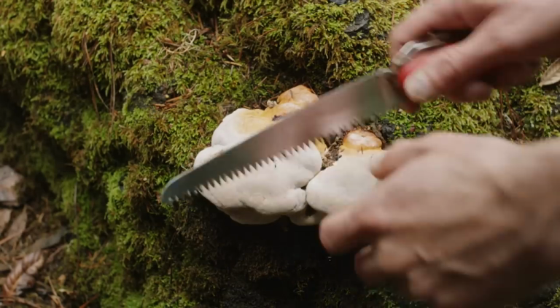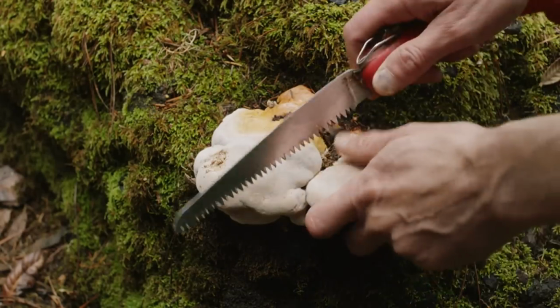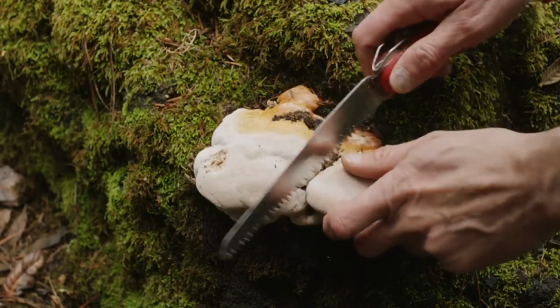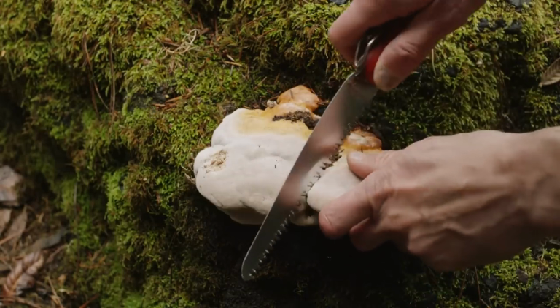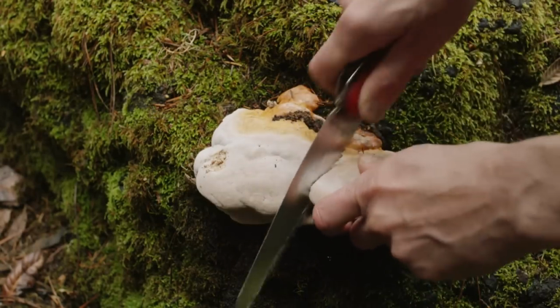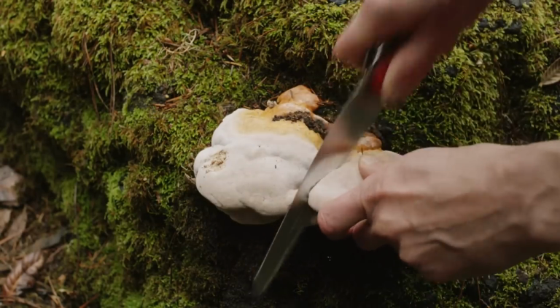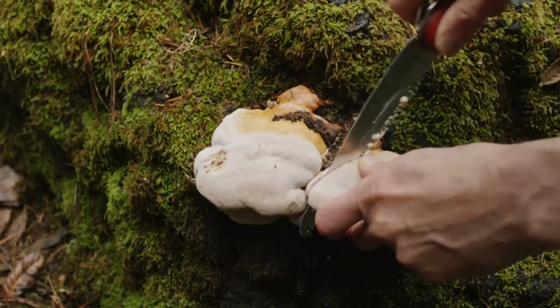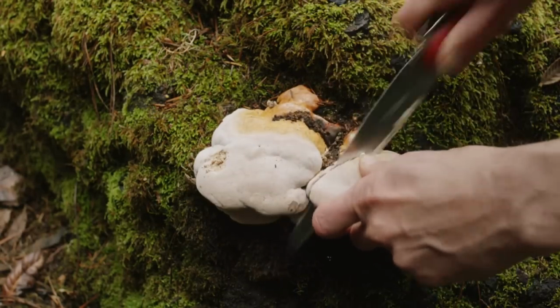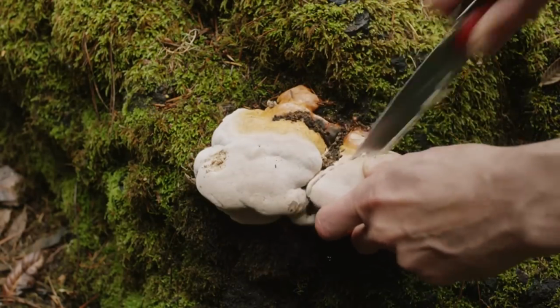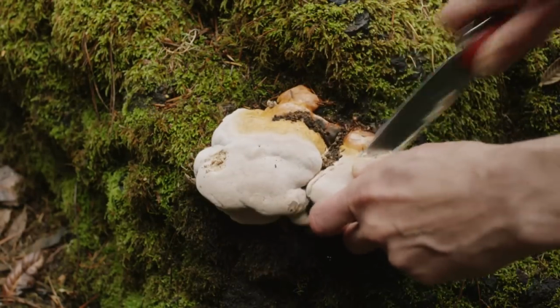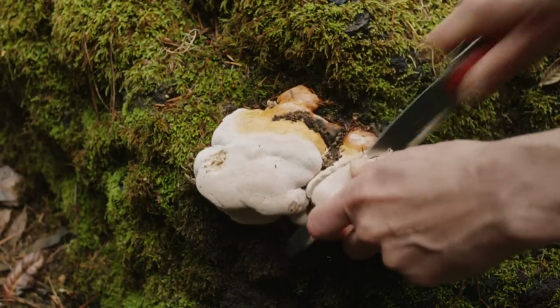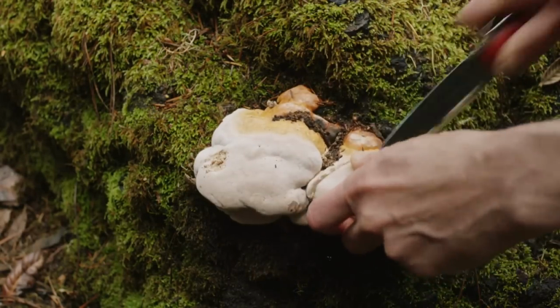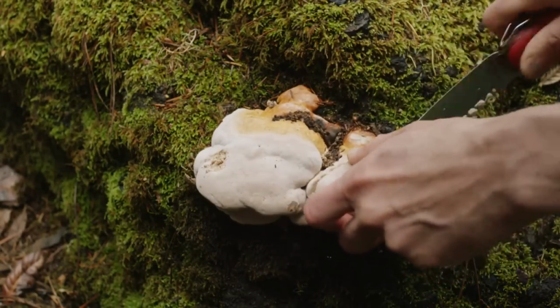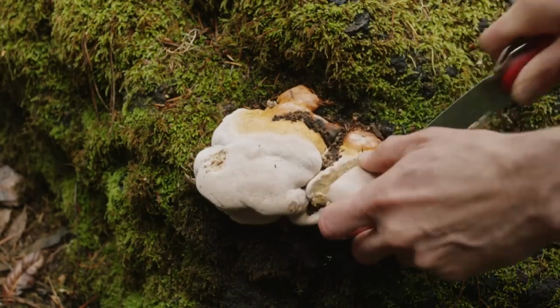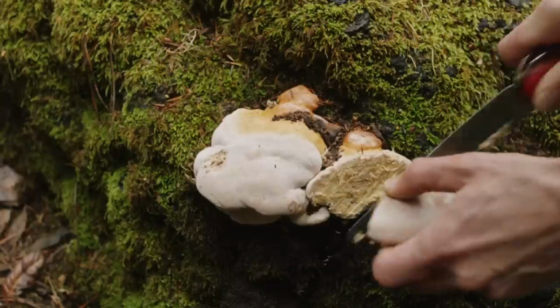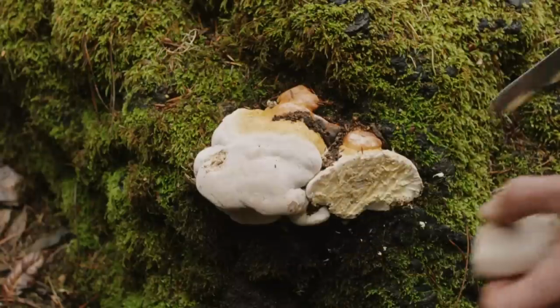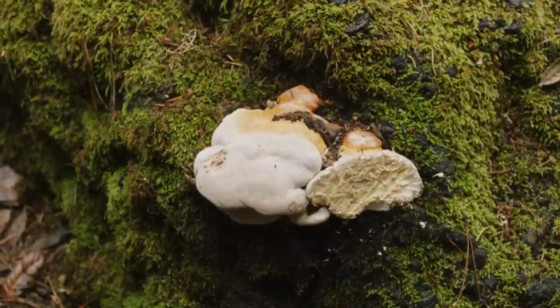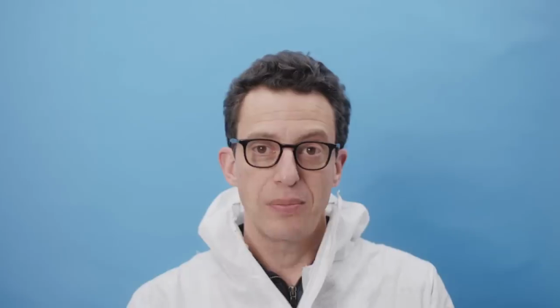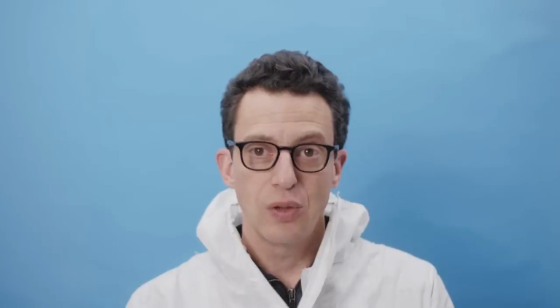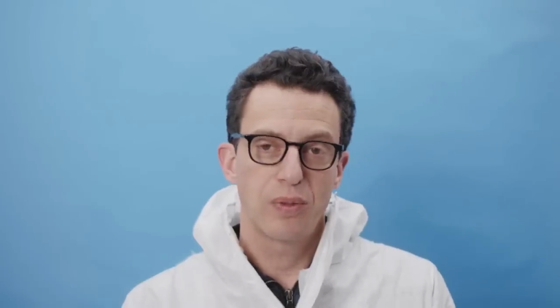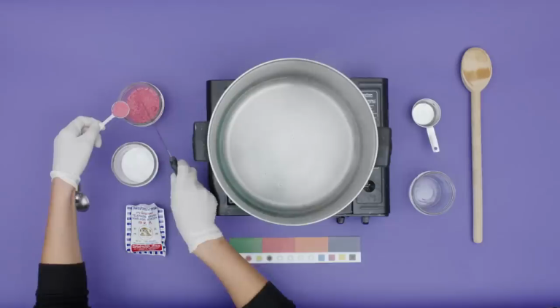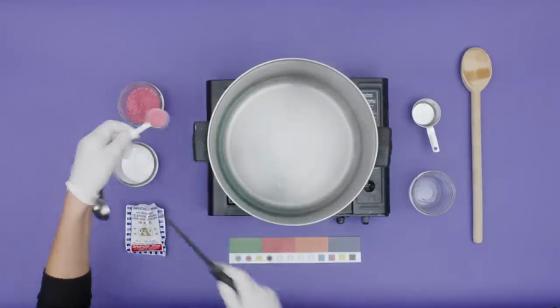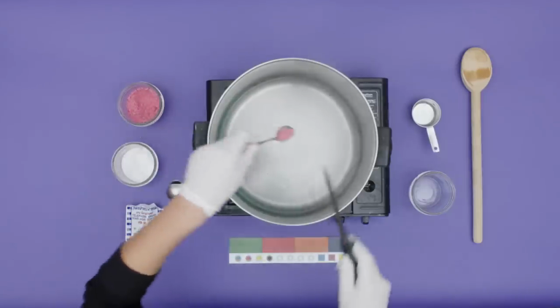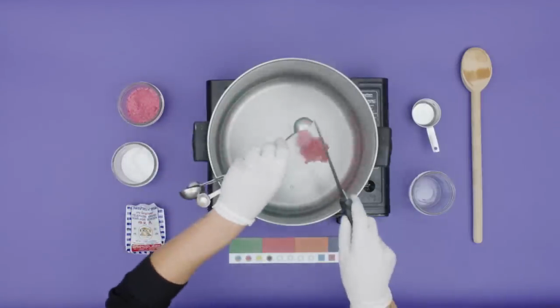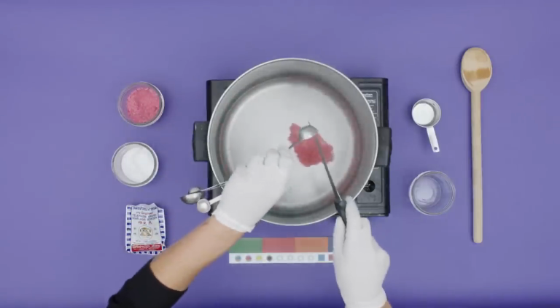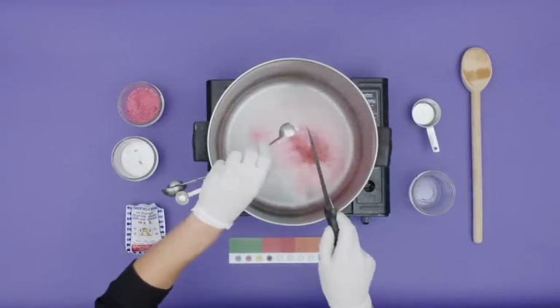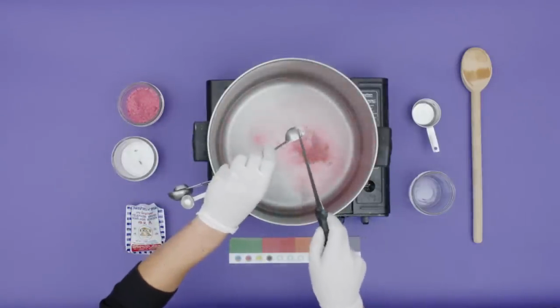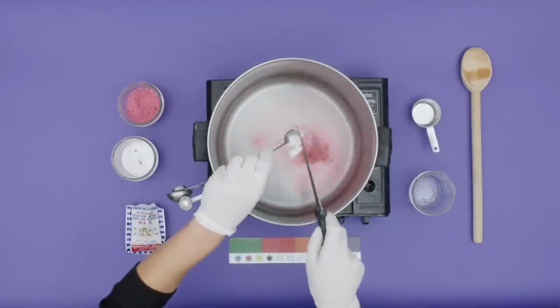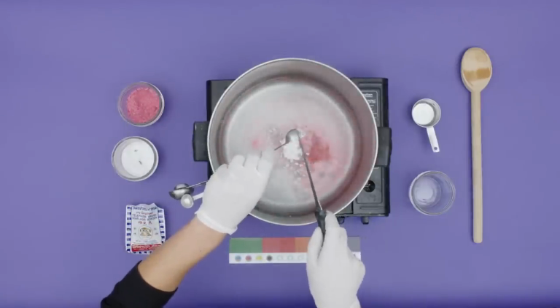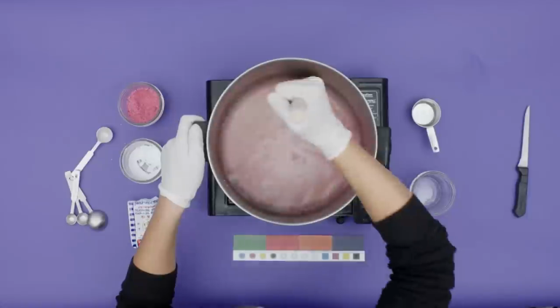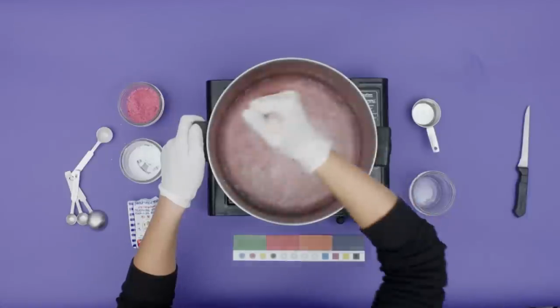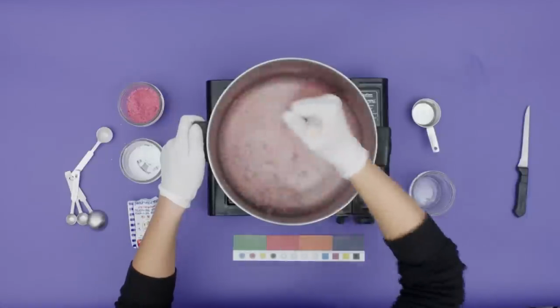Step one, collect the mushroom sample. Step two, prepare the agar, a gelatinous substance obtained from seaweed.